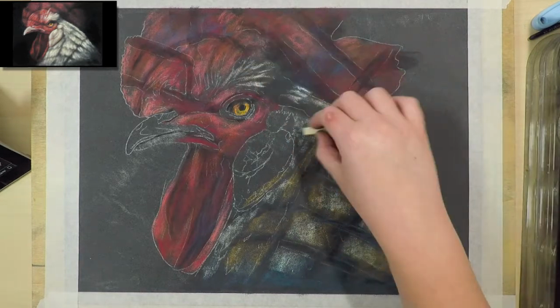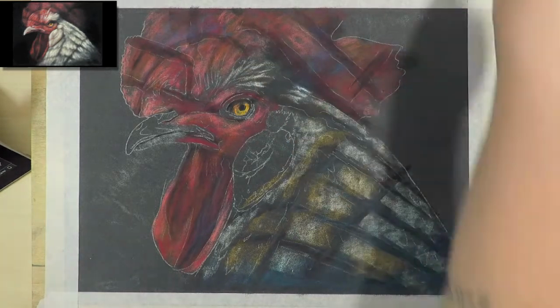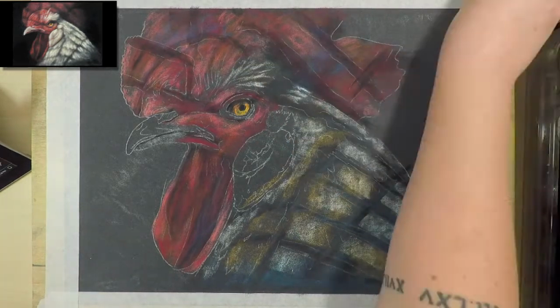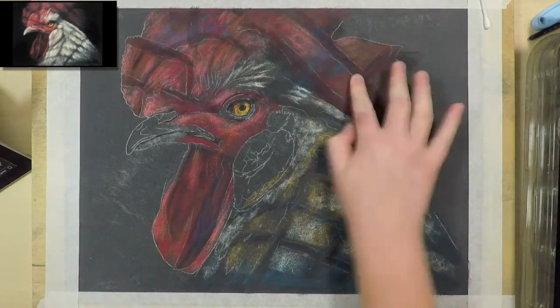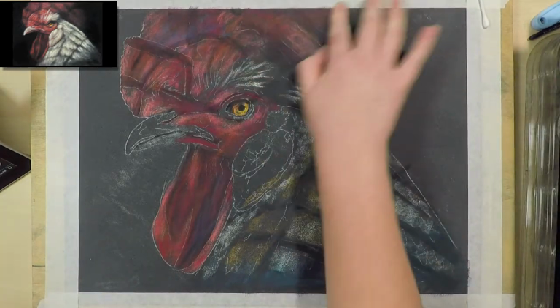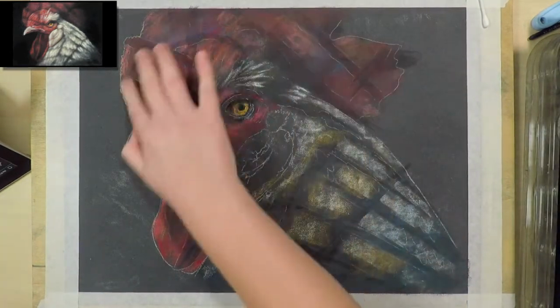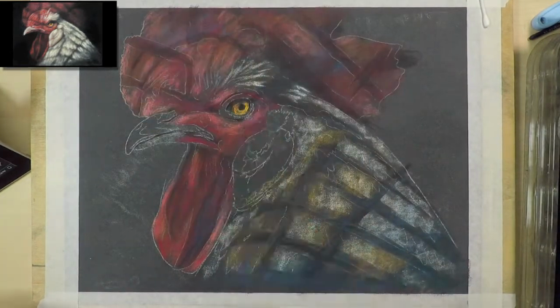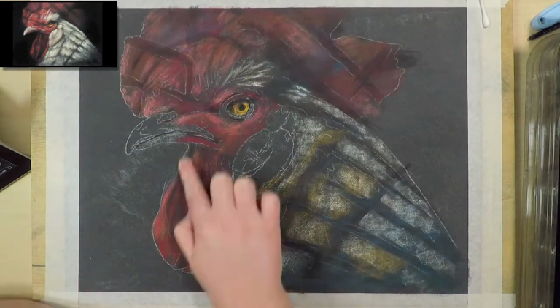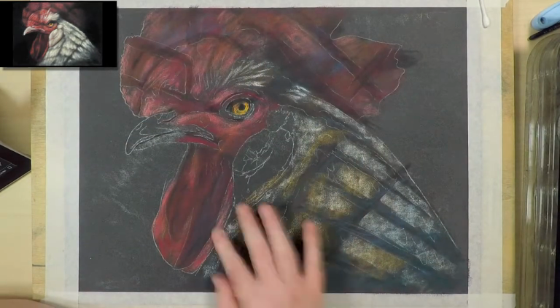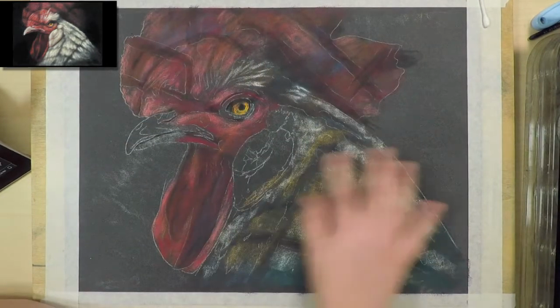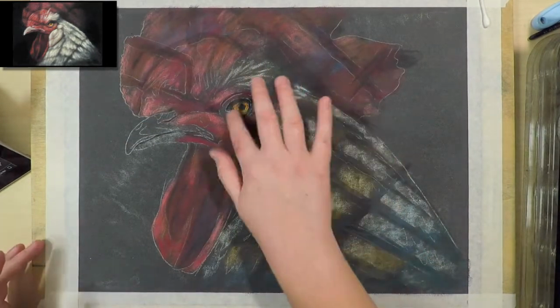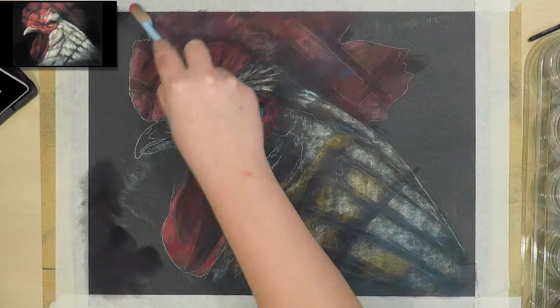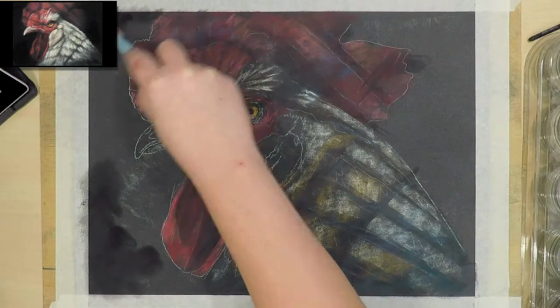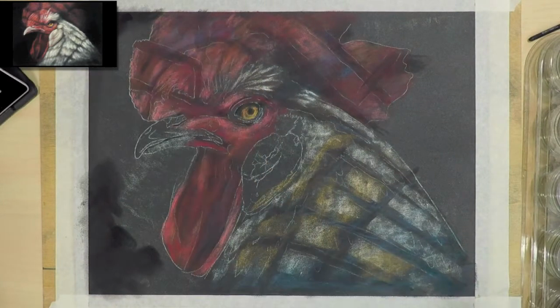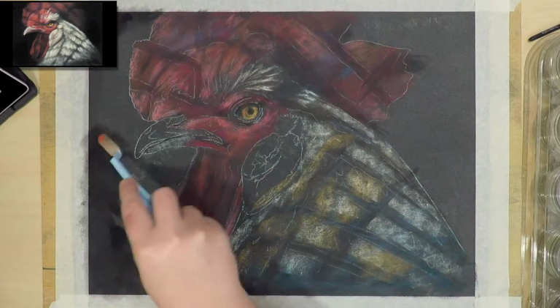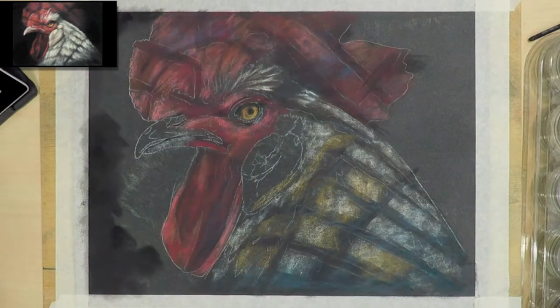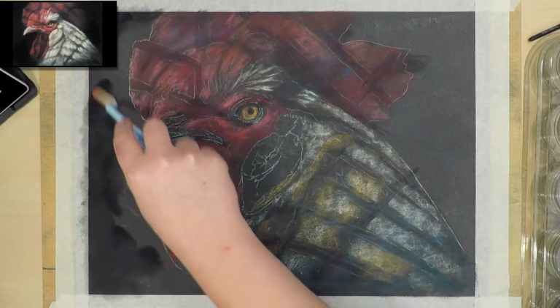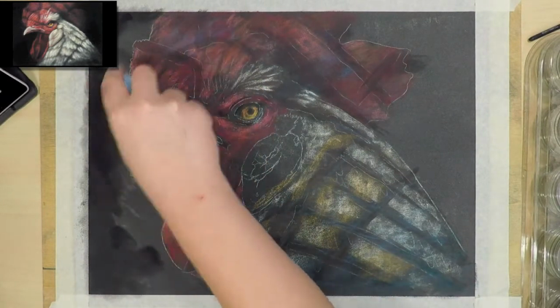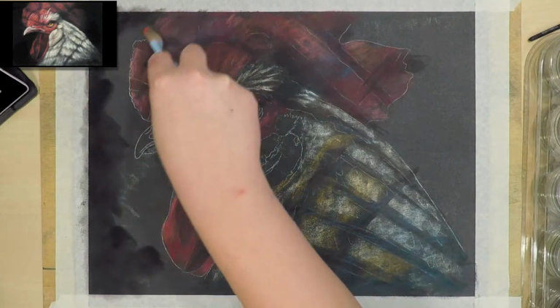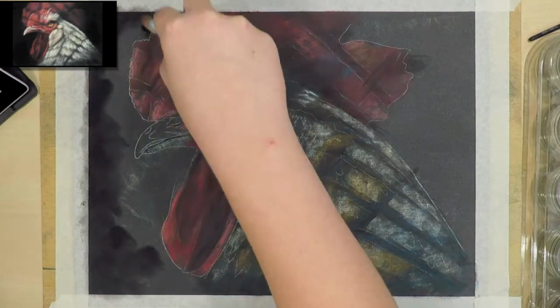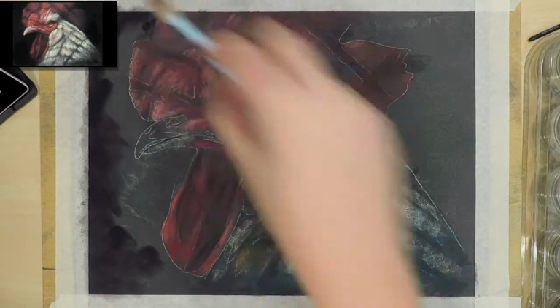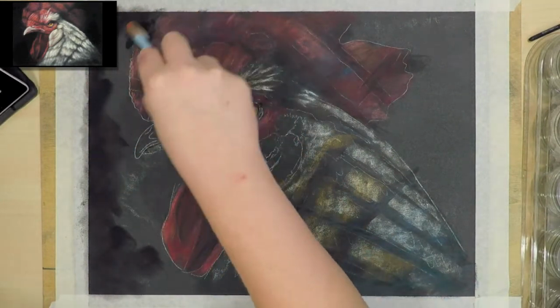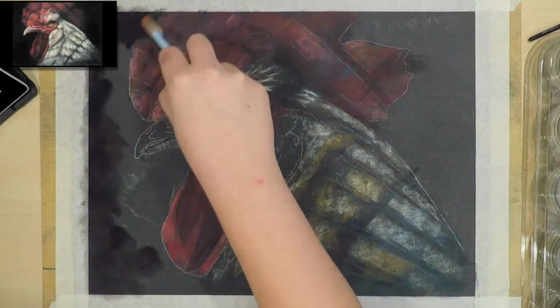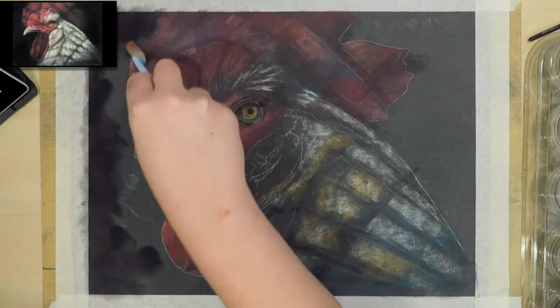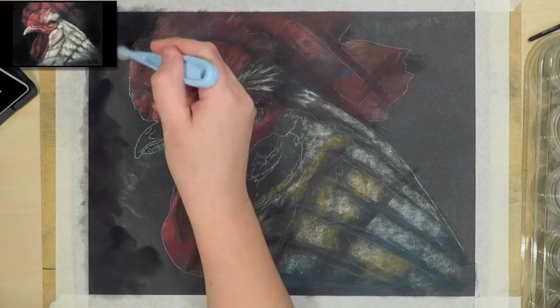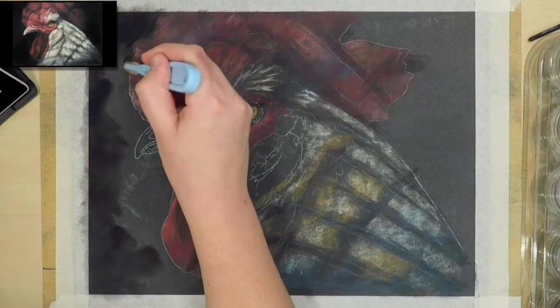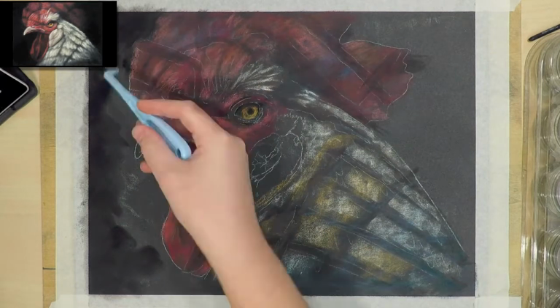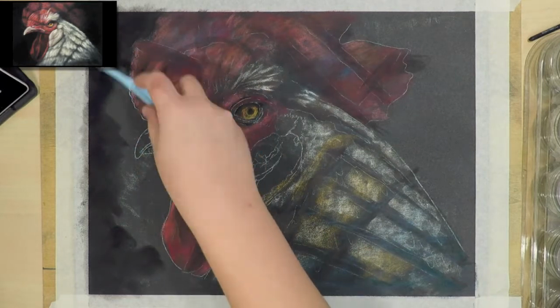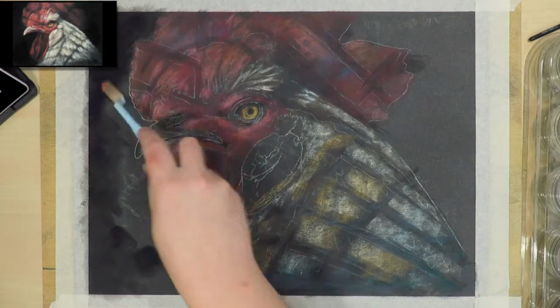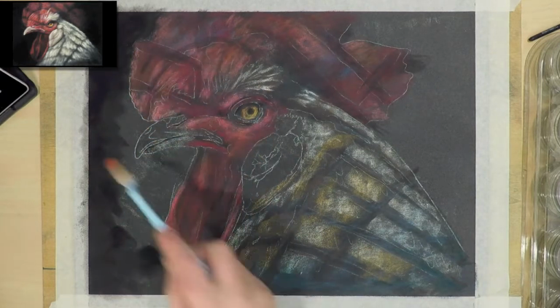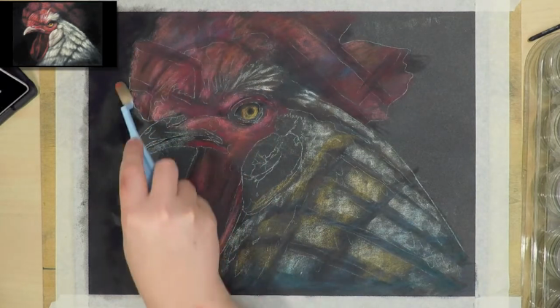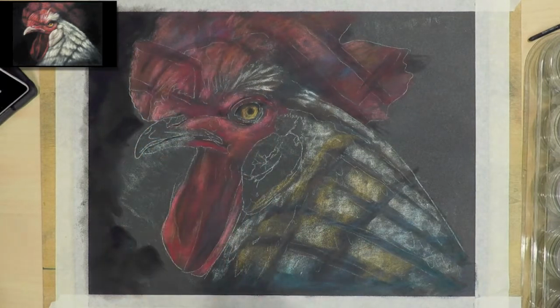I've started by blocking in the underlayer with some Conti pastel sticks. It's just a really loose layer to get some colour down, and then I blend this layer out with my fingers to make sure it's pressed into the tooth of the paper so I can add more layers on top.